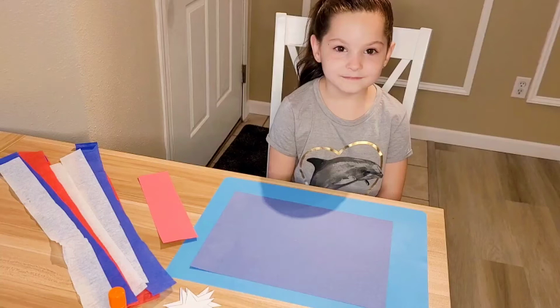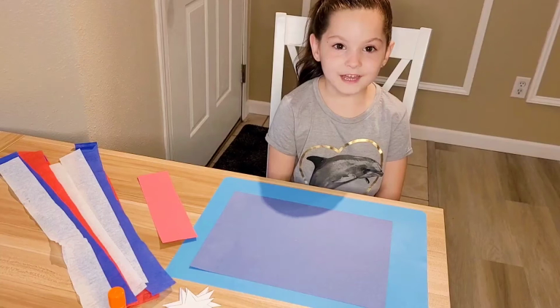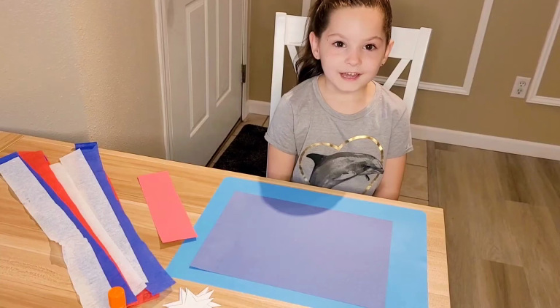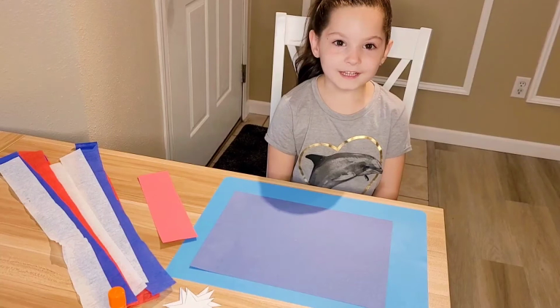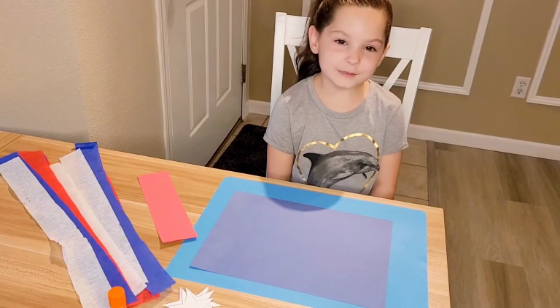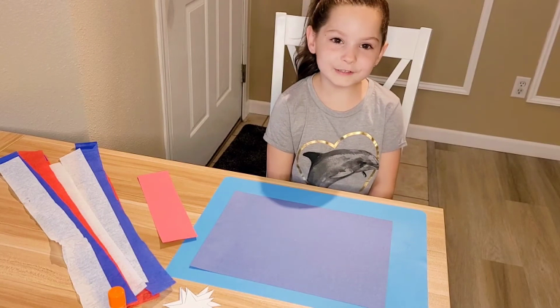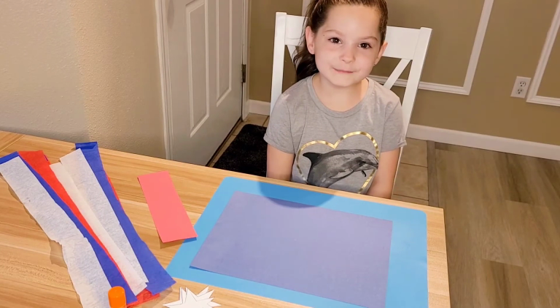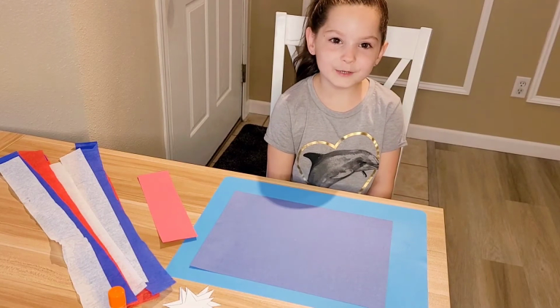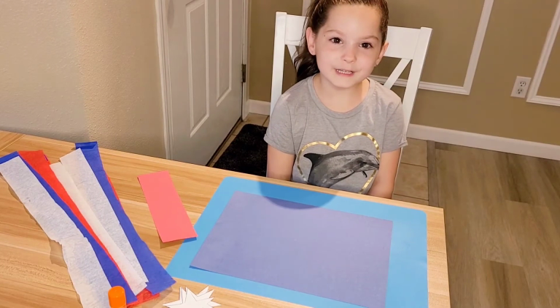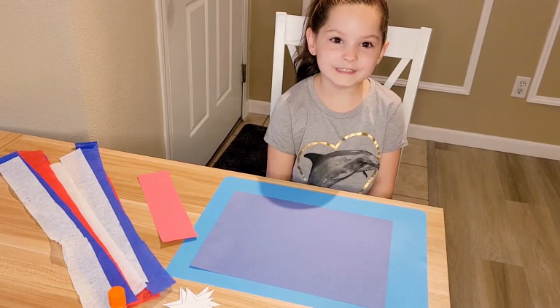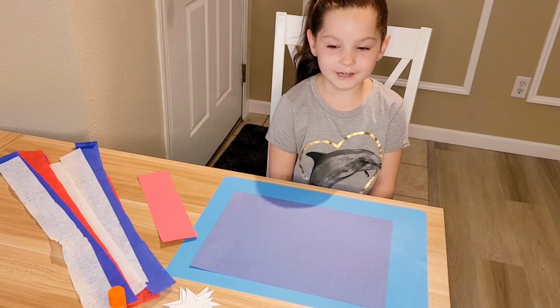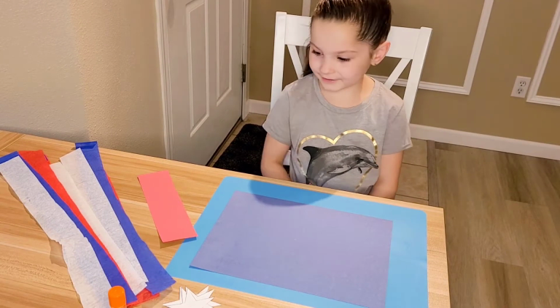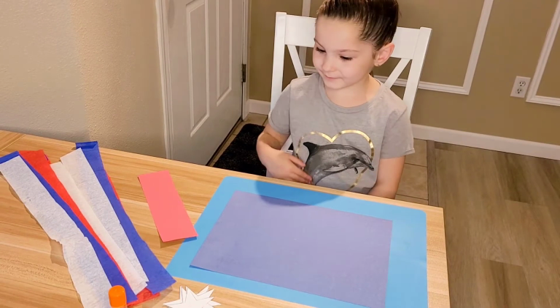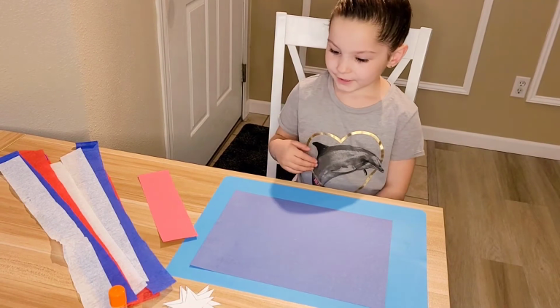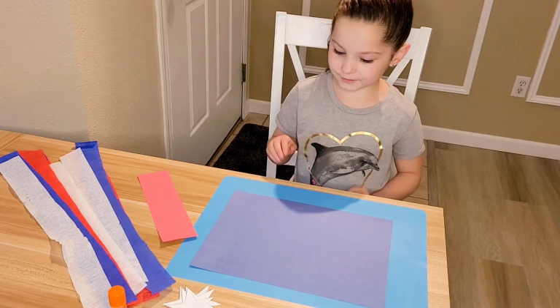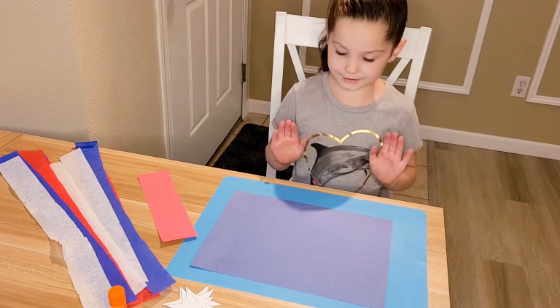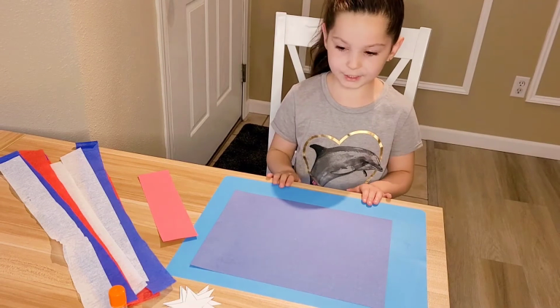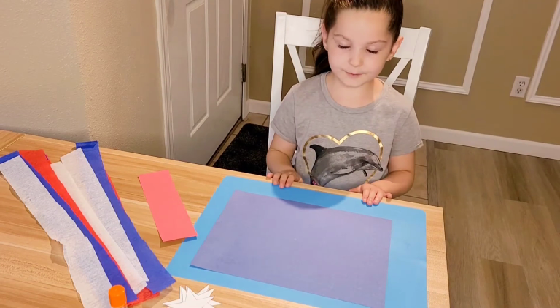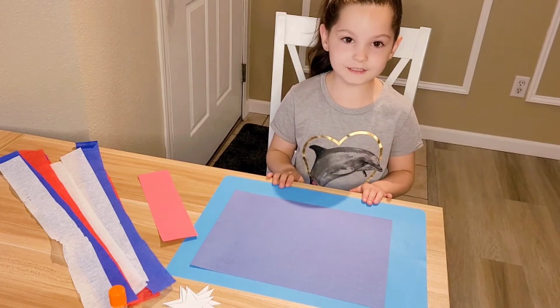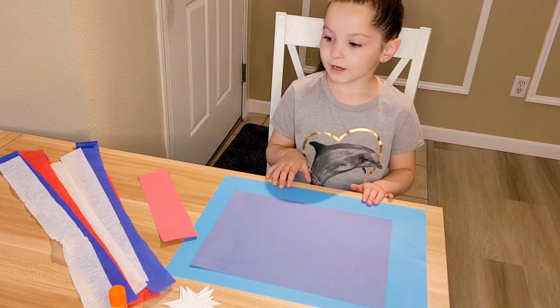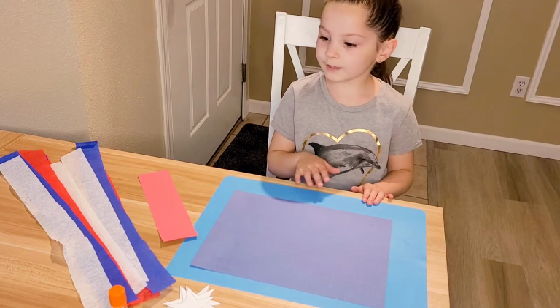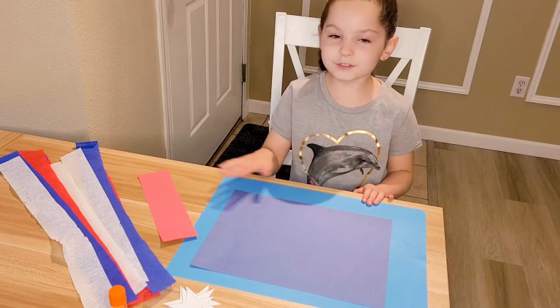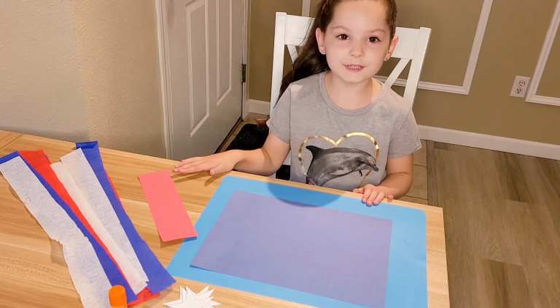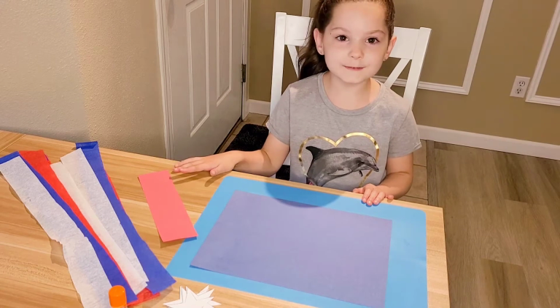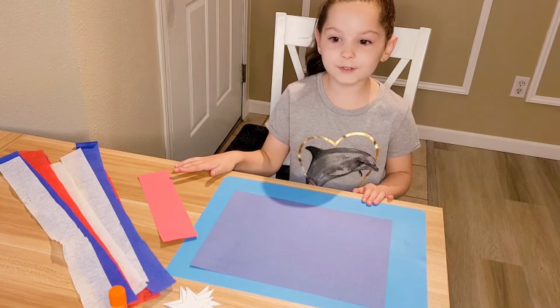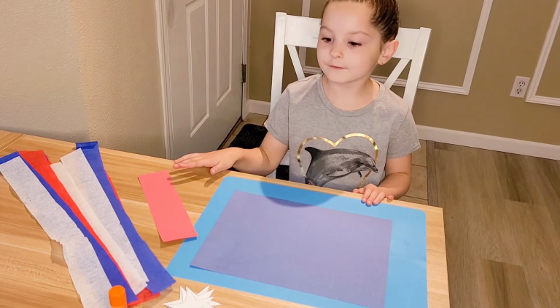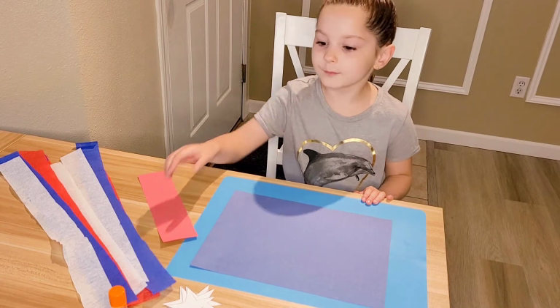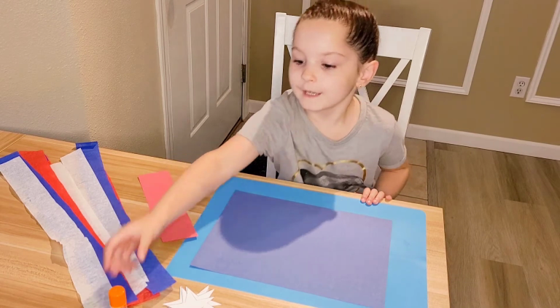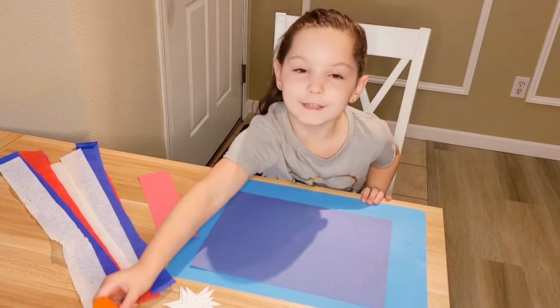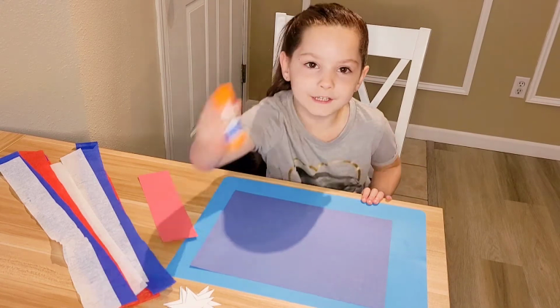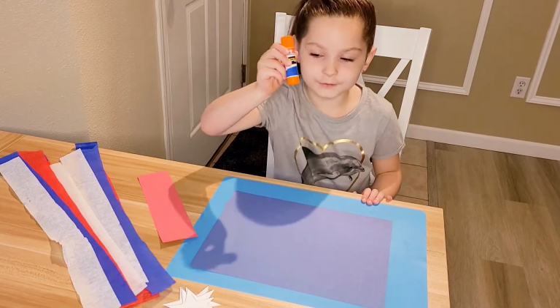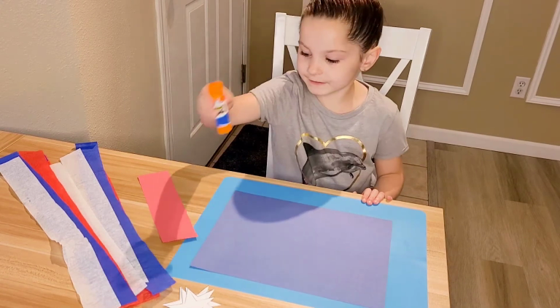Hi guys, we are going to make a windsock. You need your art mat, all of your supplies from your envelope, and a glue stick.